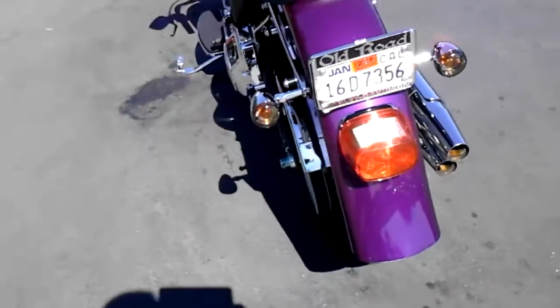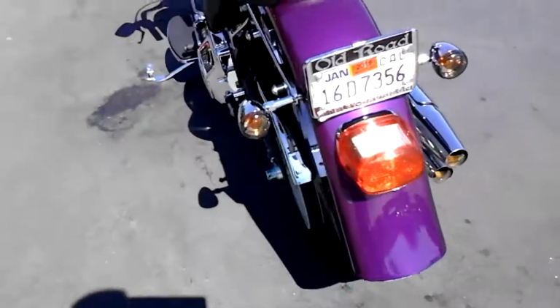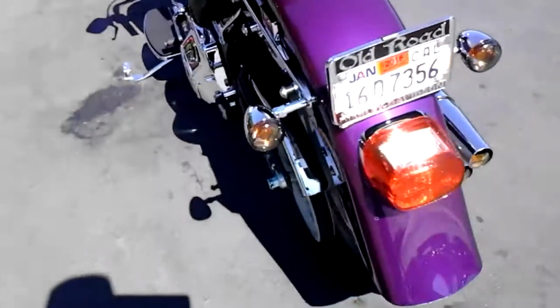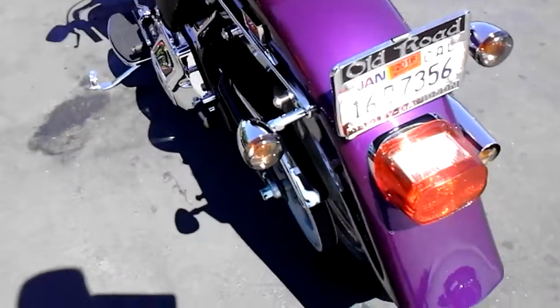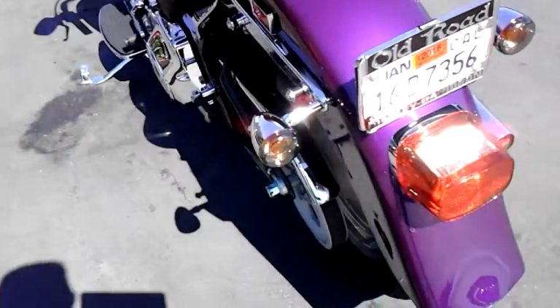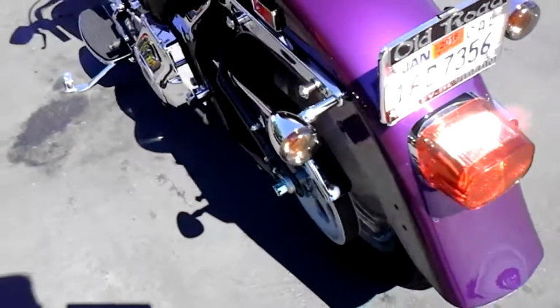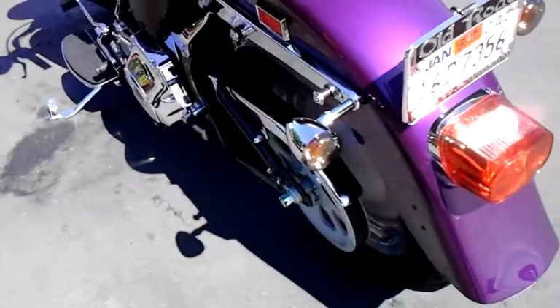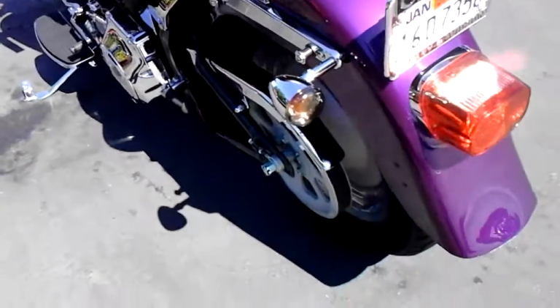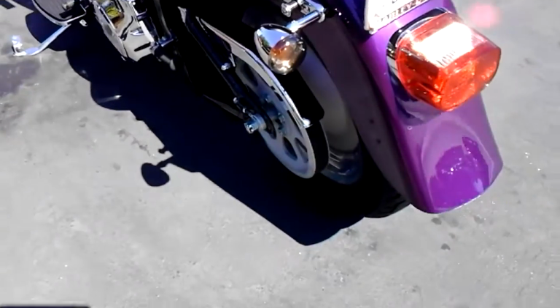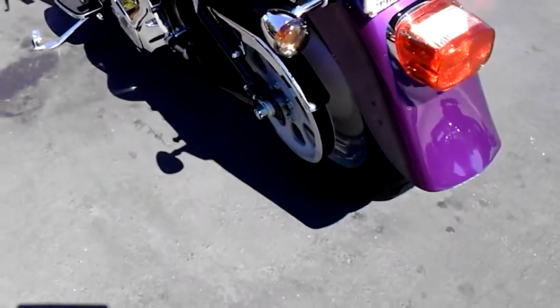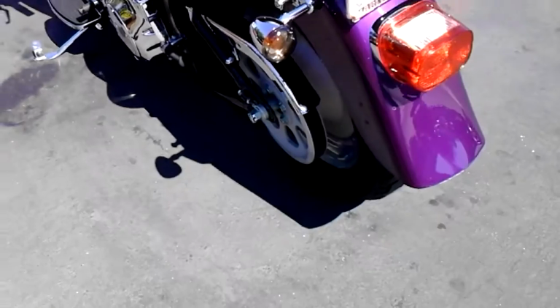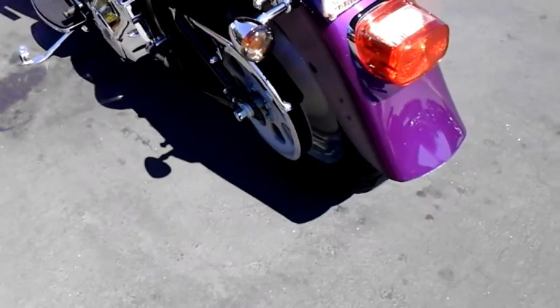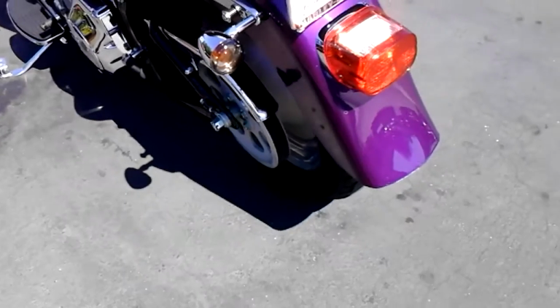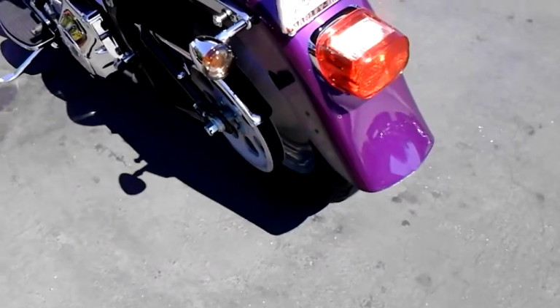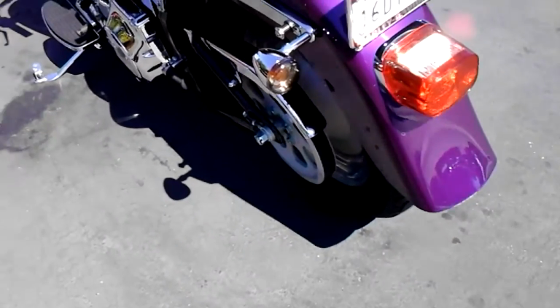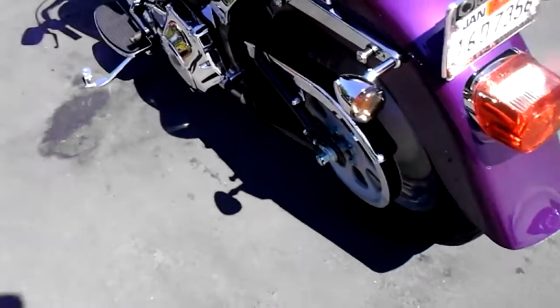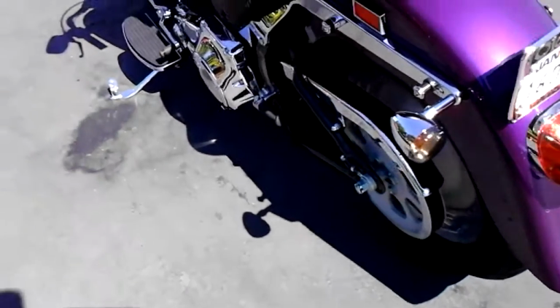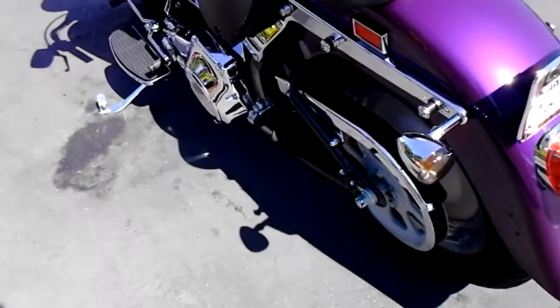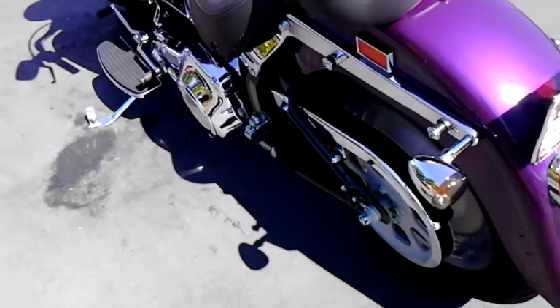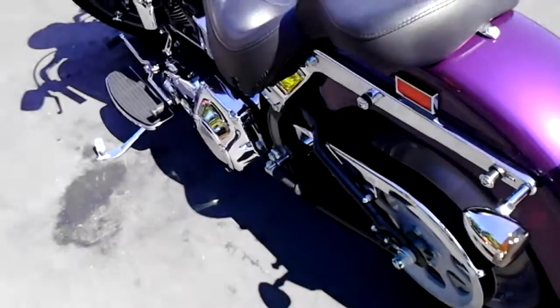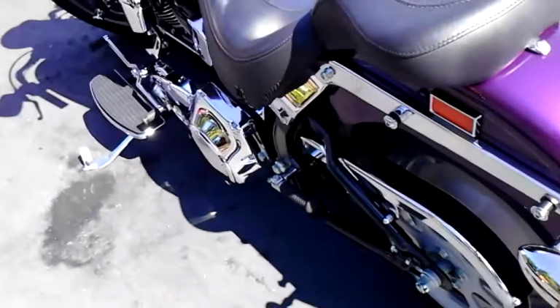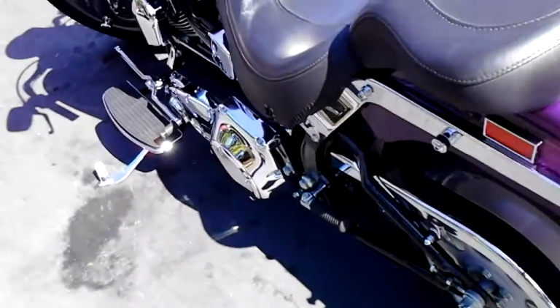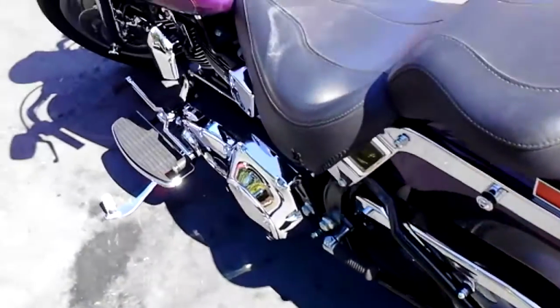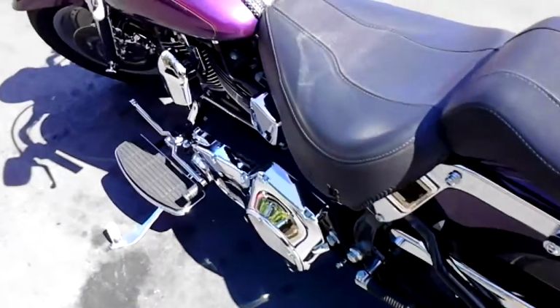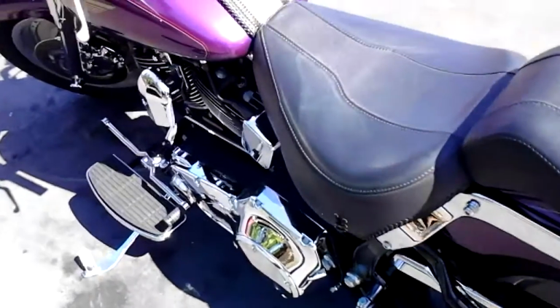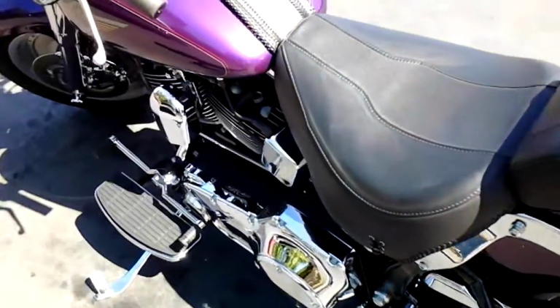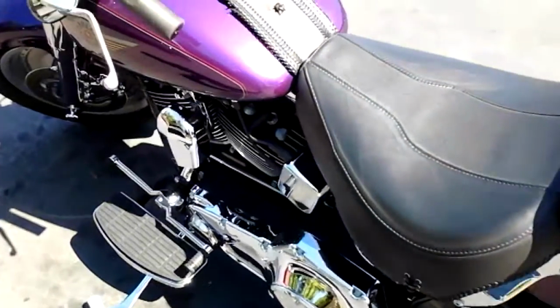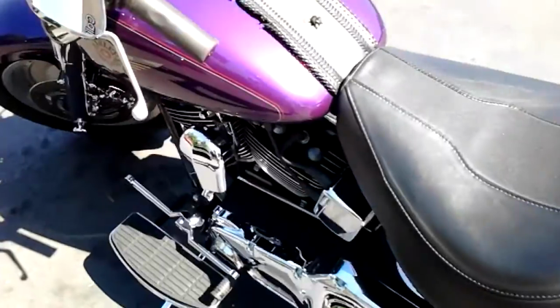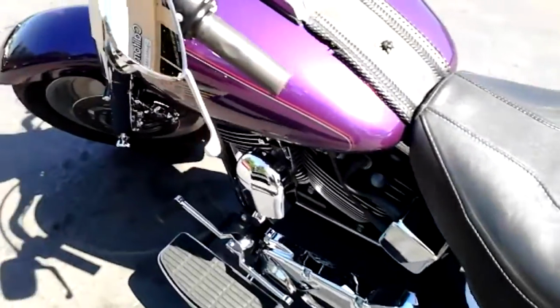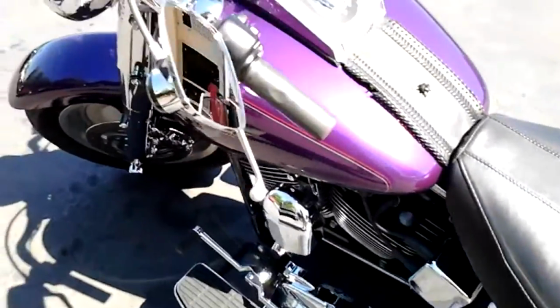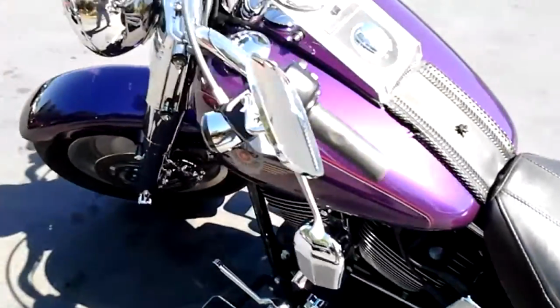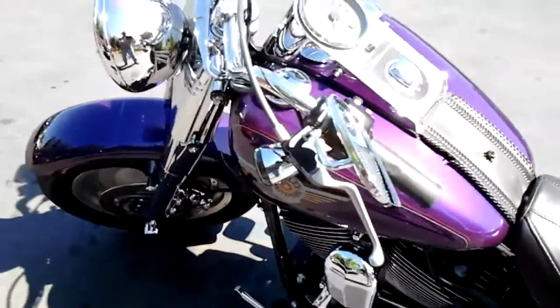This one's got the smoke turn signal lenses. Other than that, pretty stock — nothing done to the motor. All original. It's only got 6,400 original miles on it.